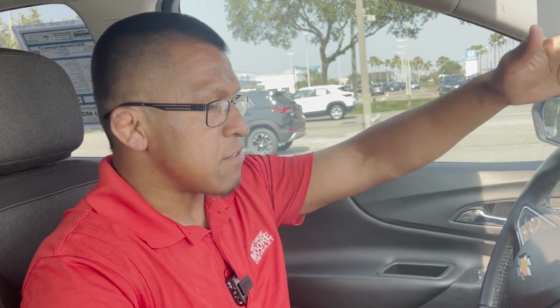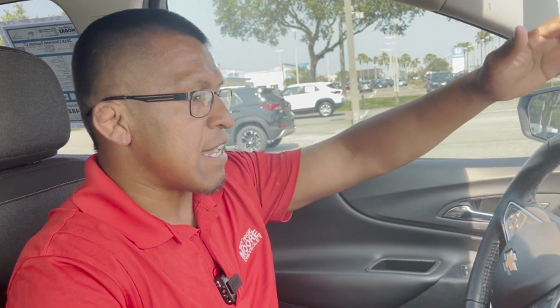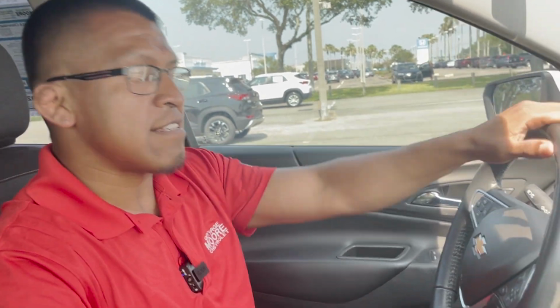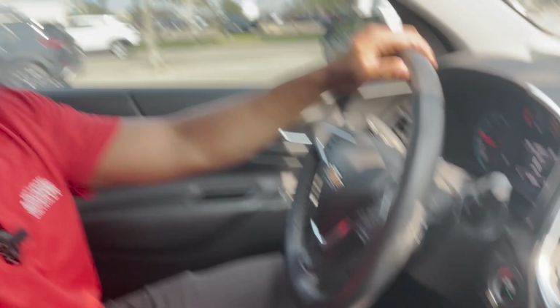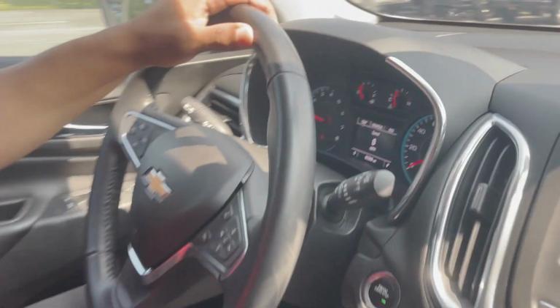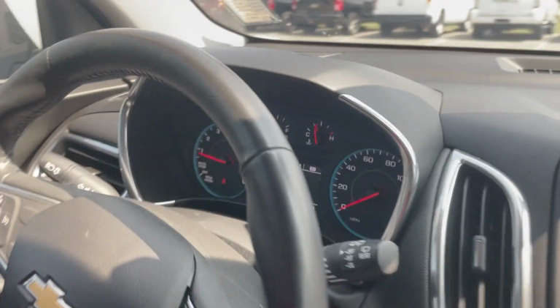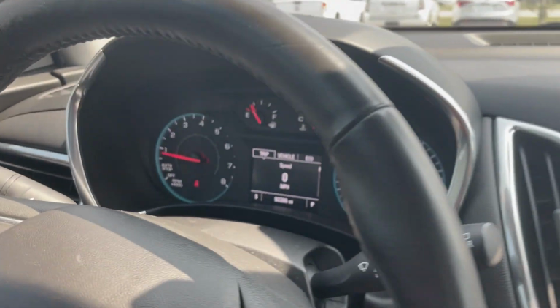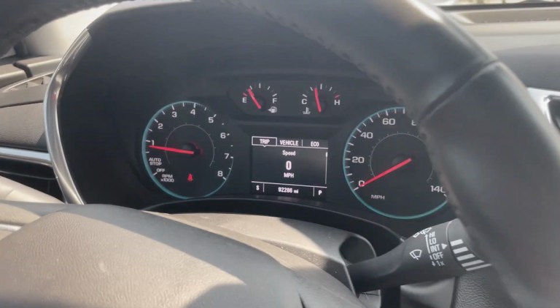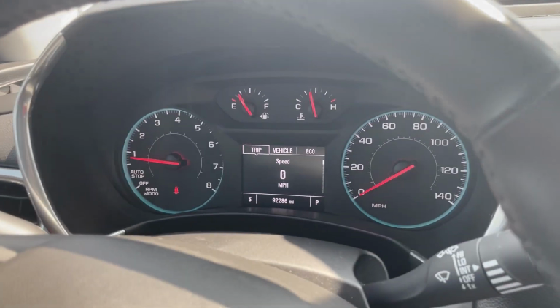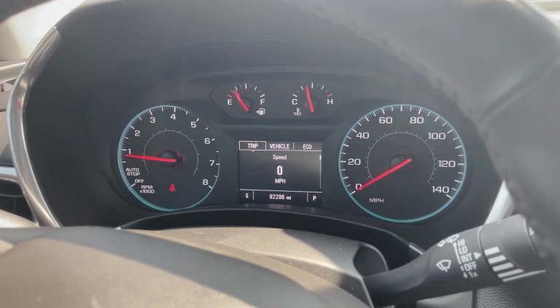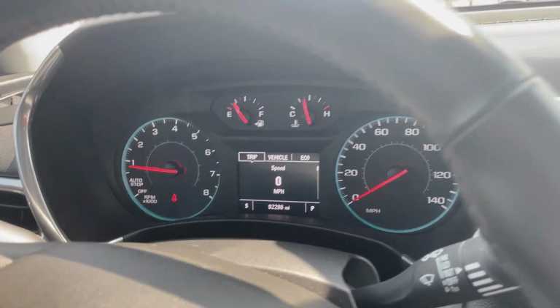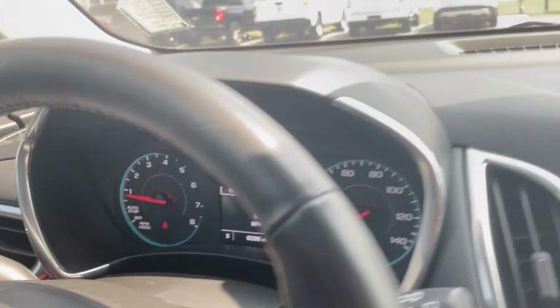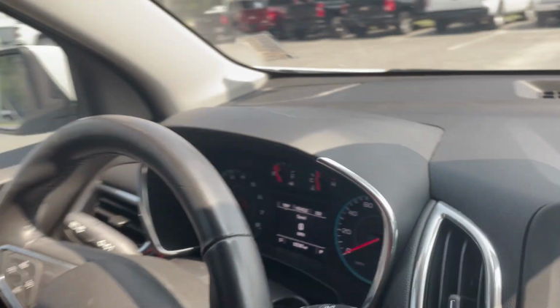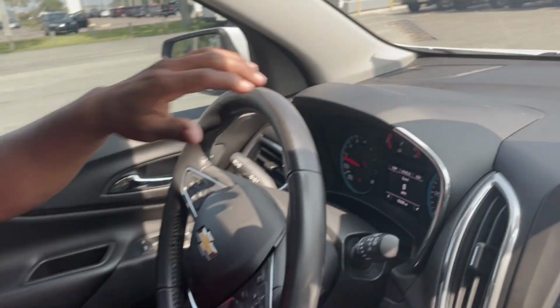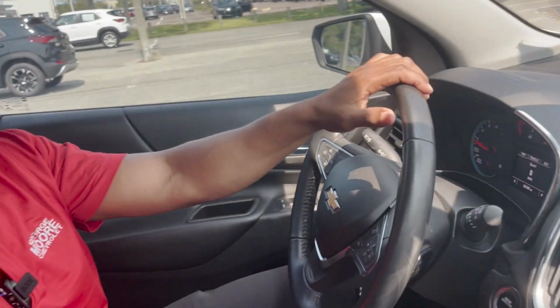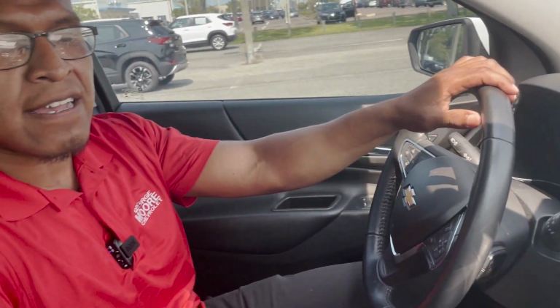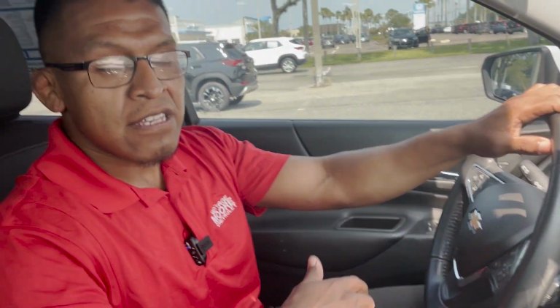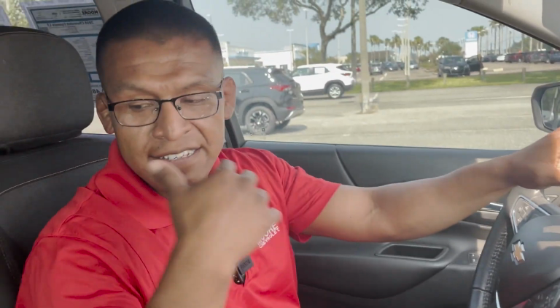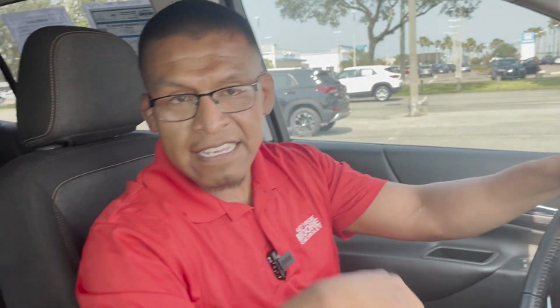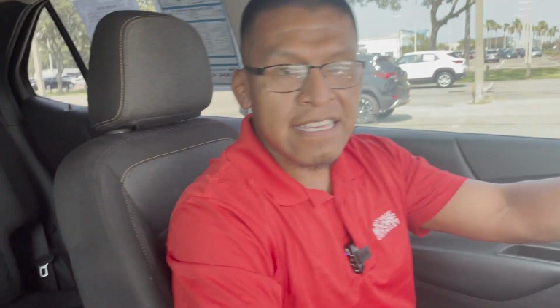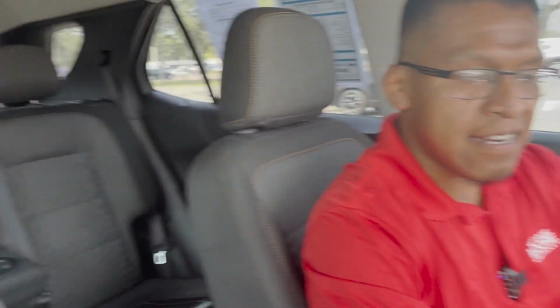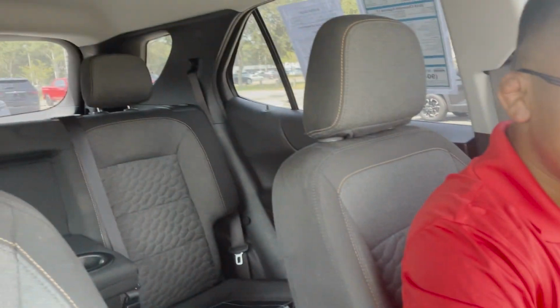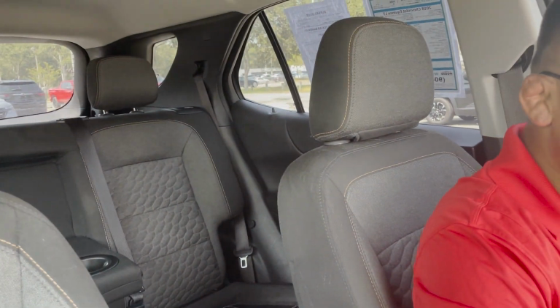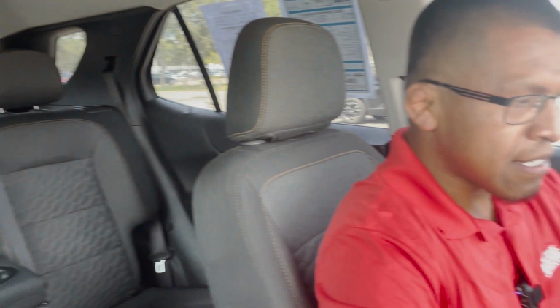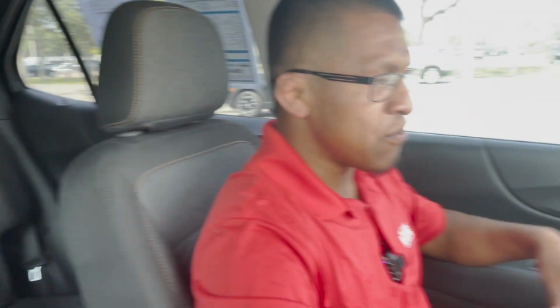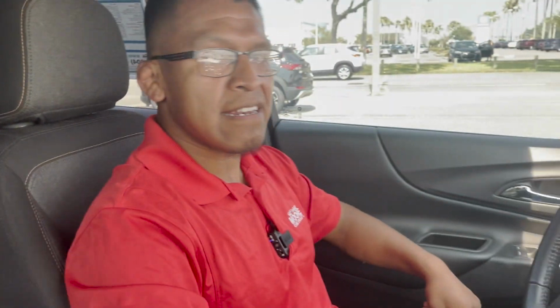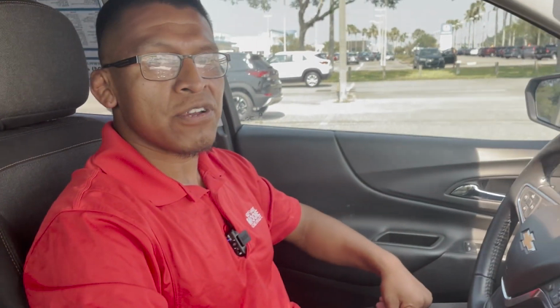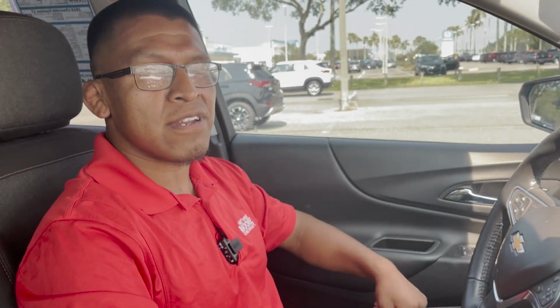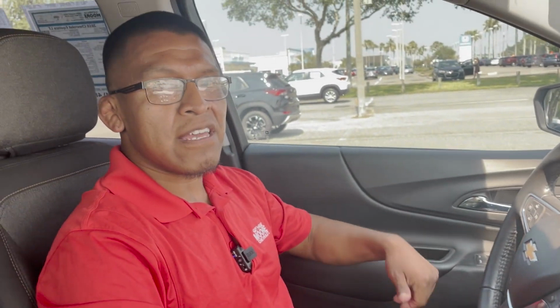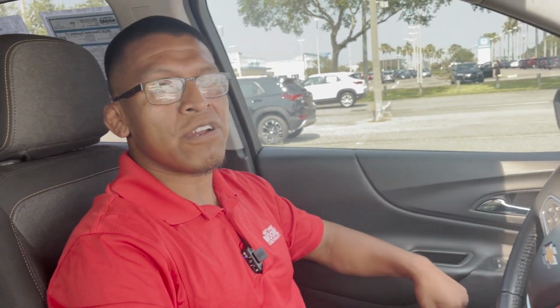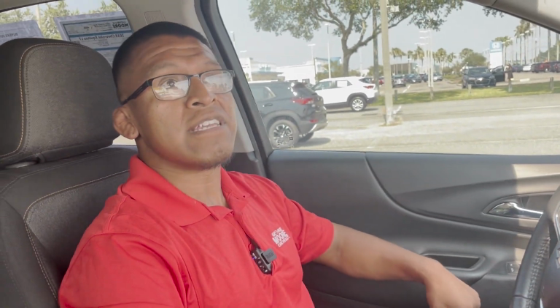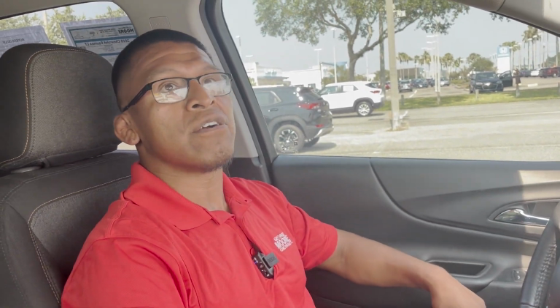This vehicle has 92,000 miles — it's a 2018. Like I said, perfect starter vehicle, good size, nice and clean on the inside as well. Get you exactly to where you're going, get you to where you need to go.